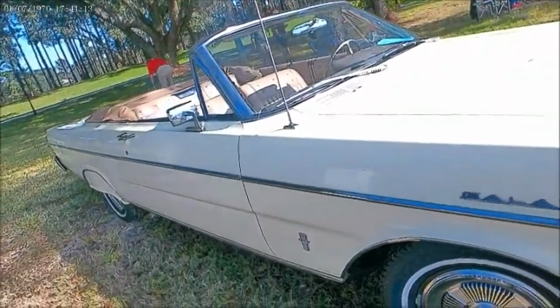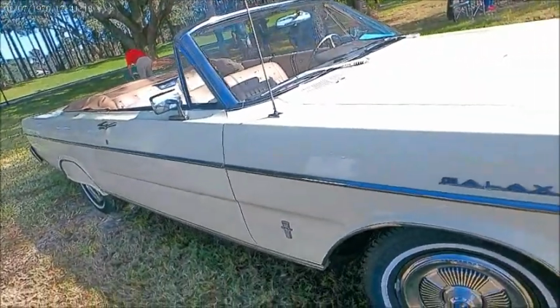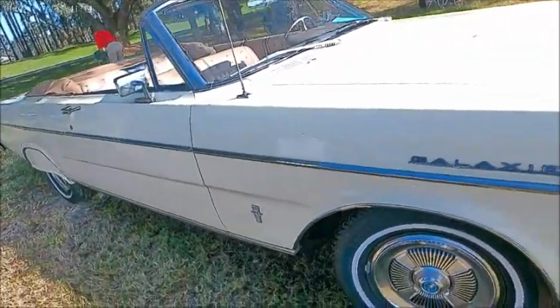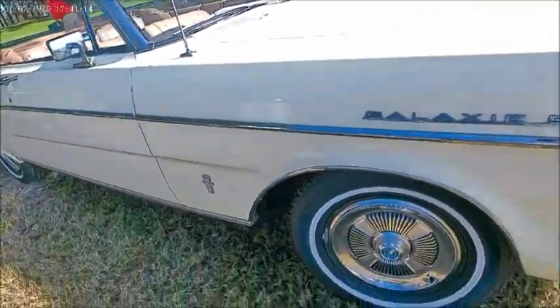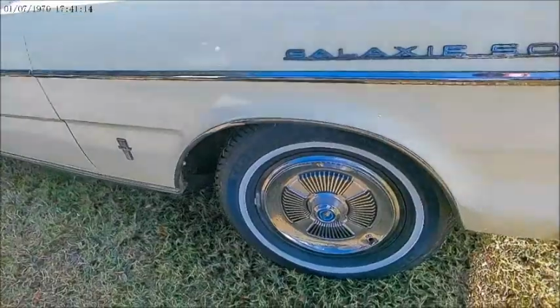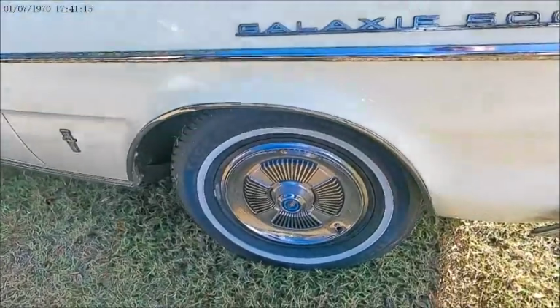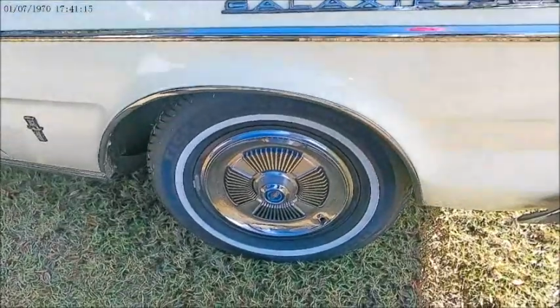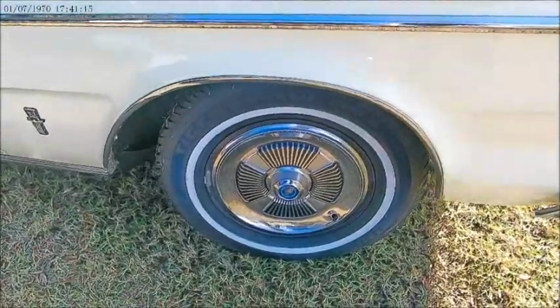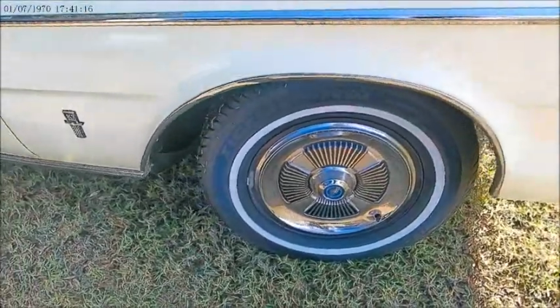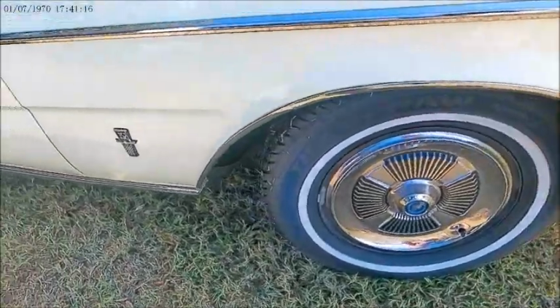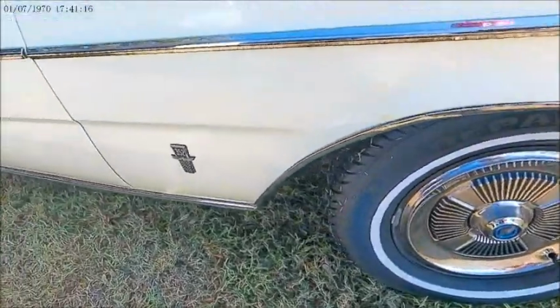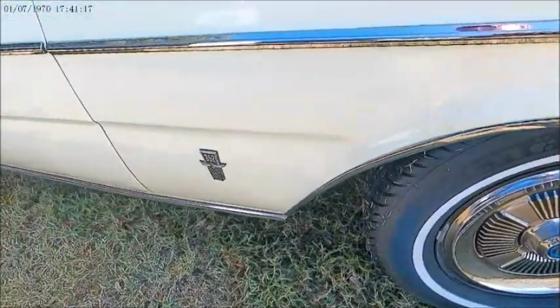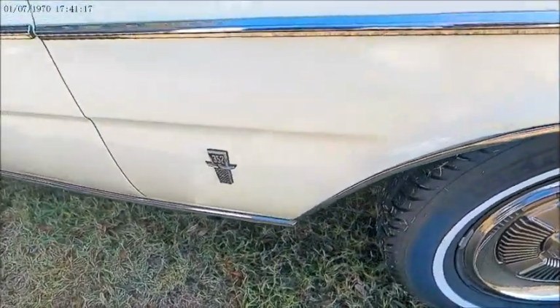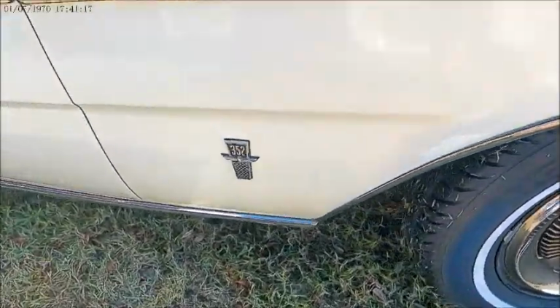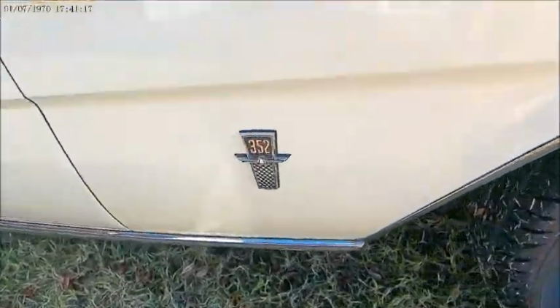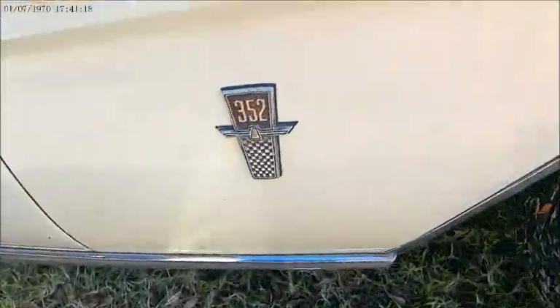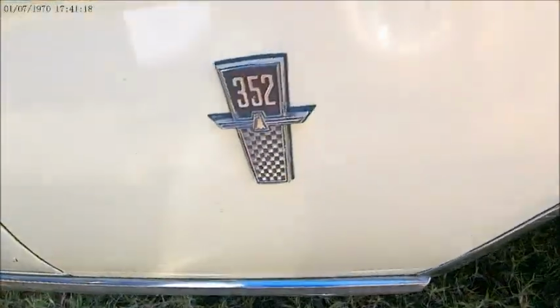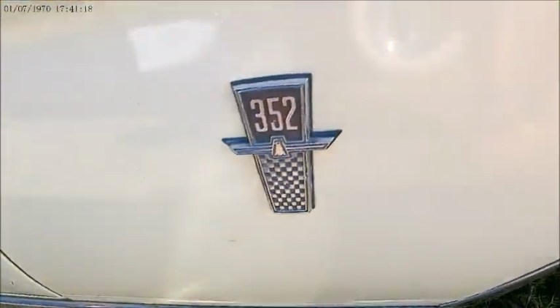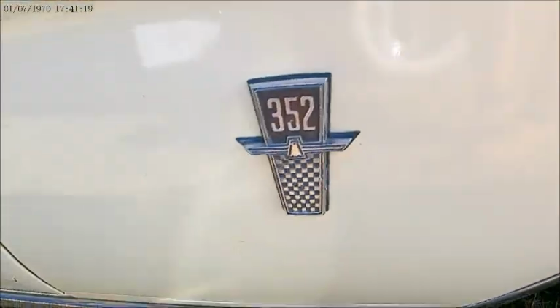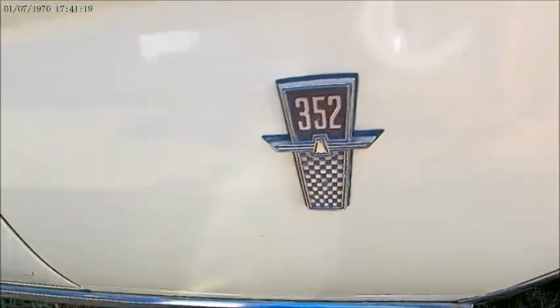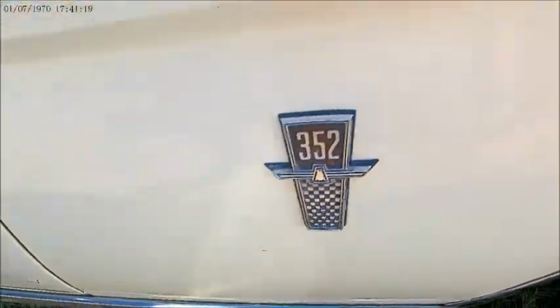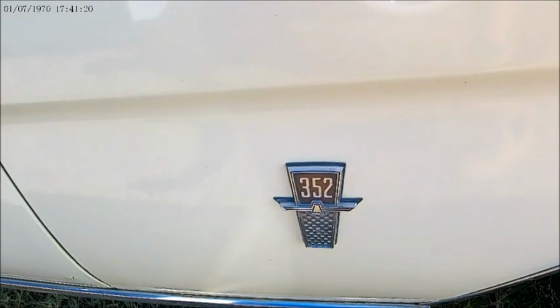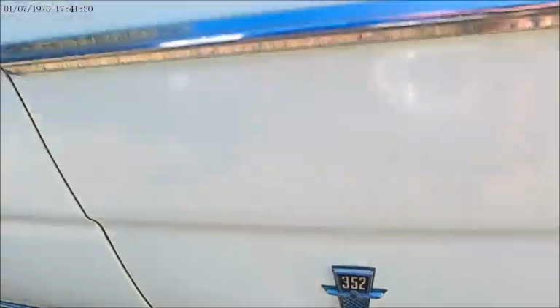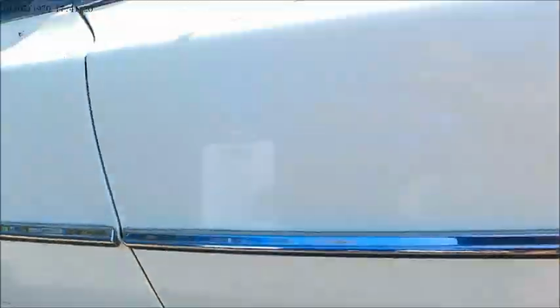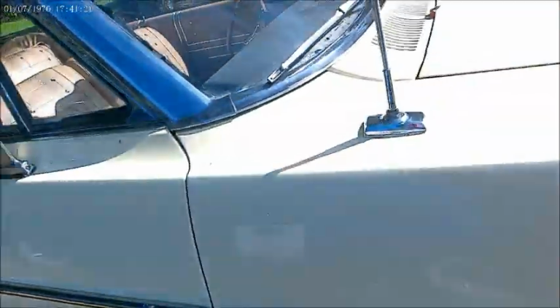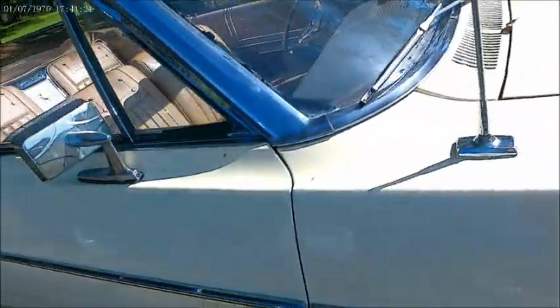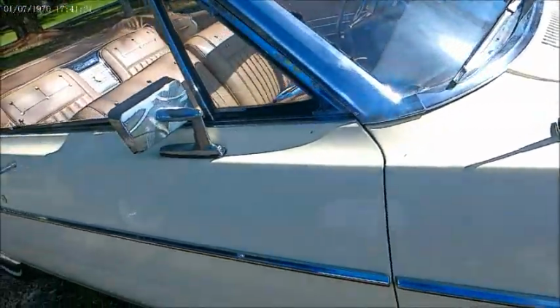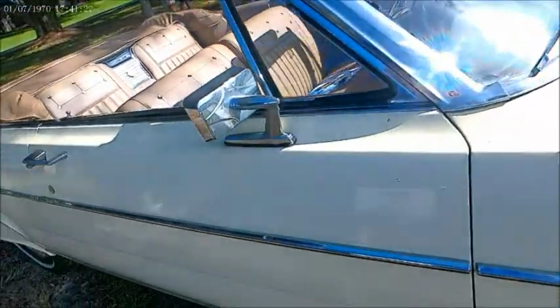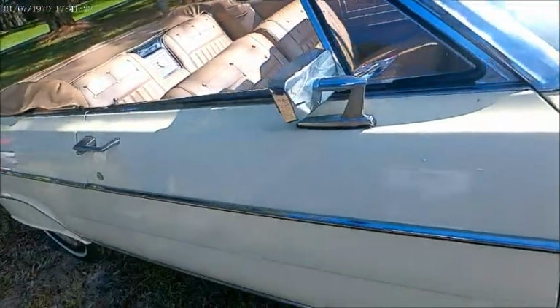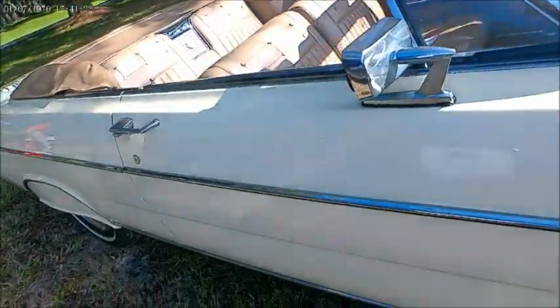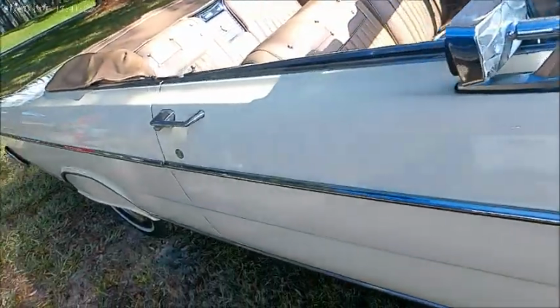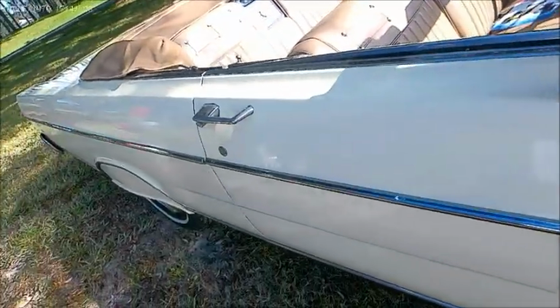It happens to have a 352 engine, as you can see by this placard here. White walls and wheel covers.